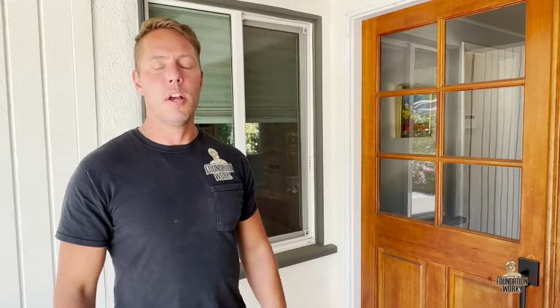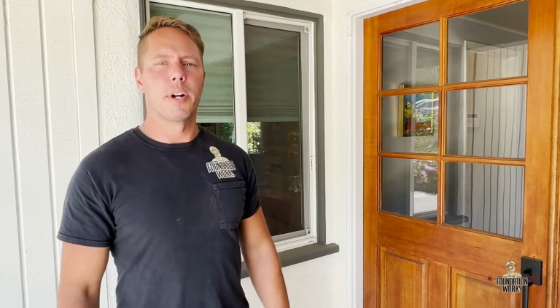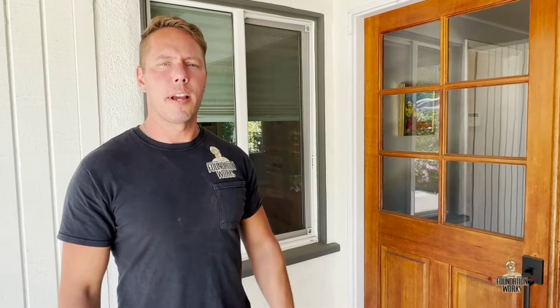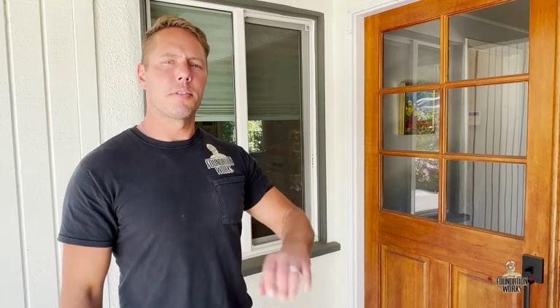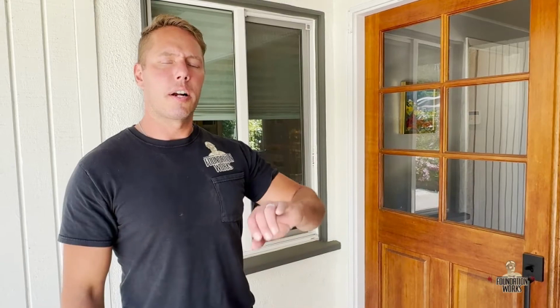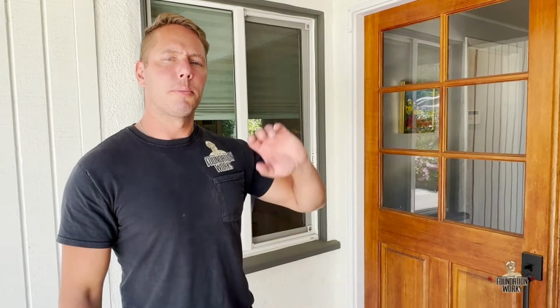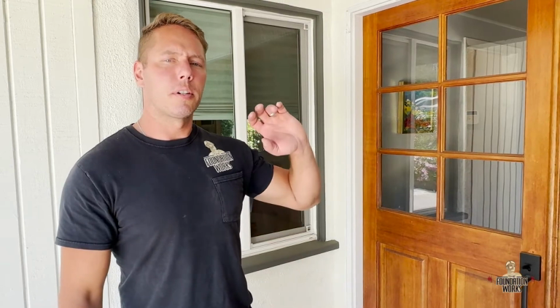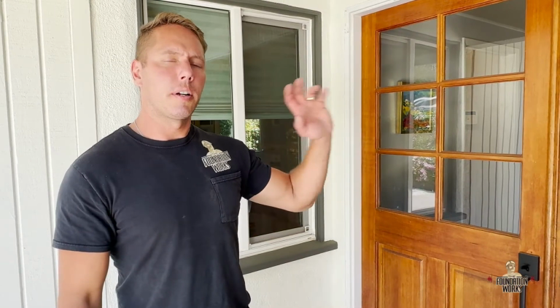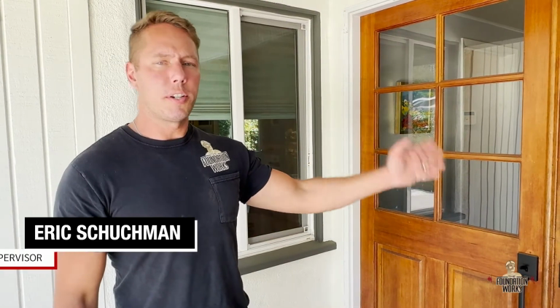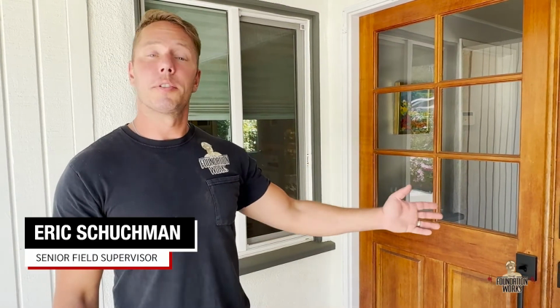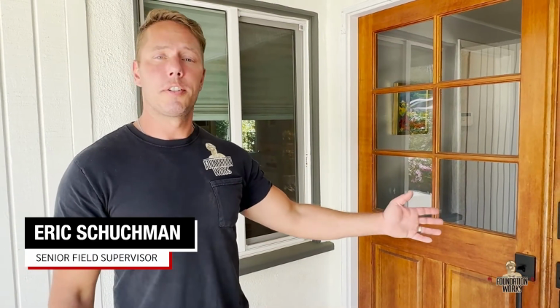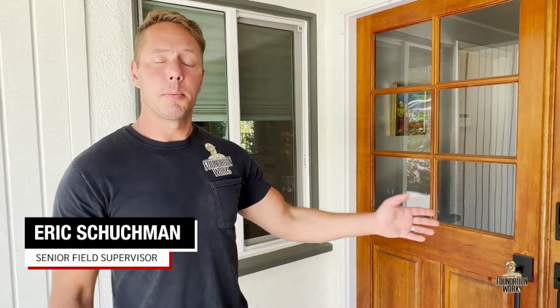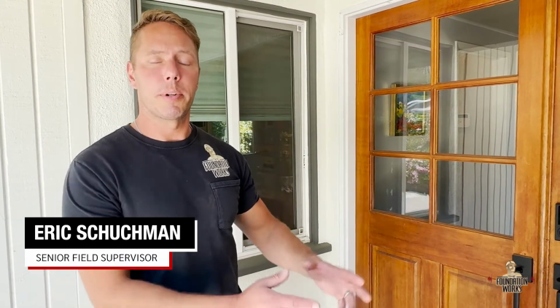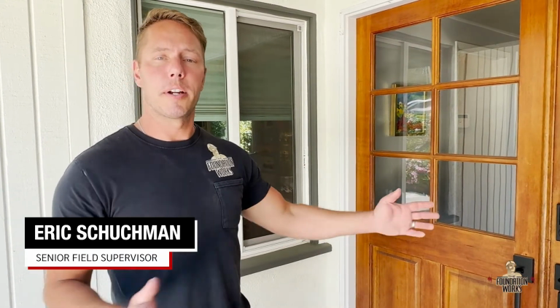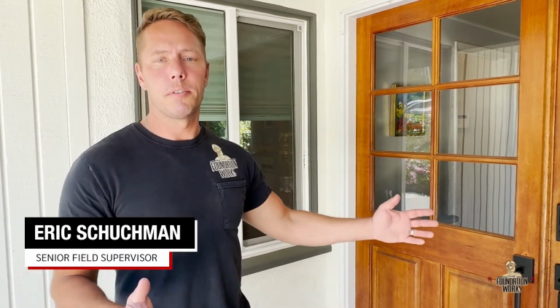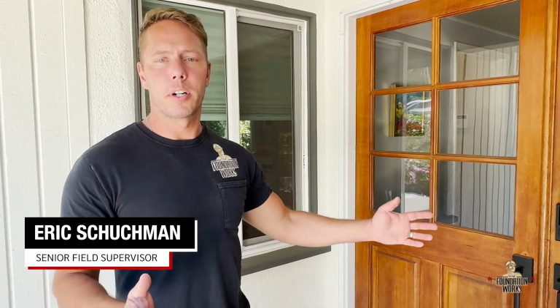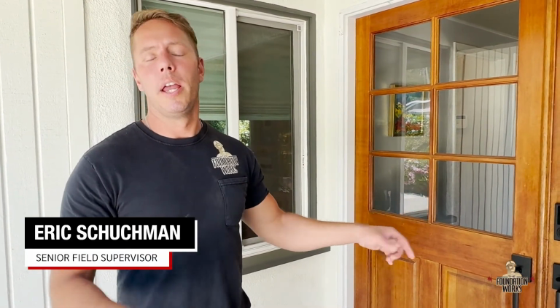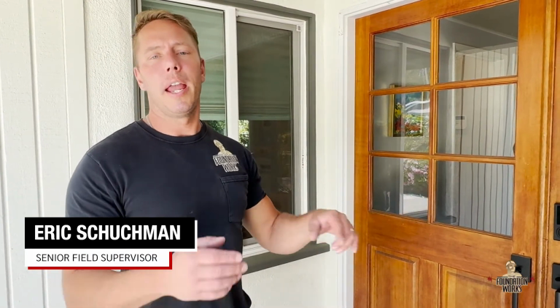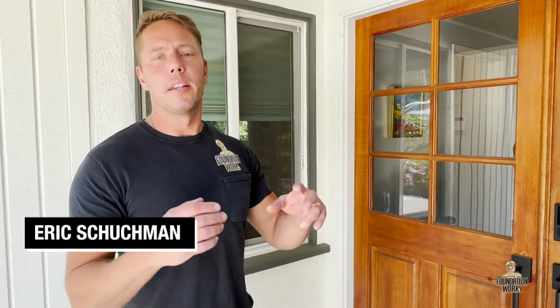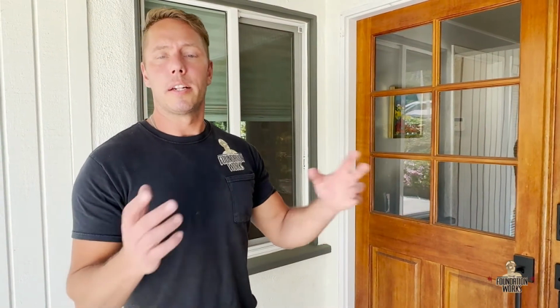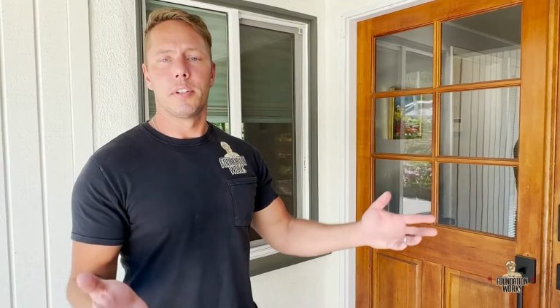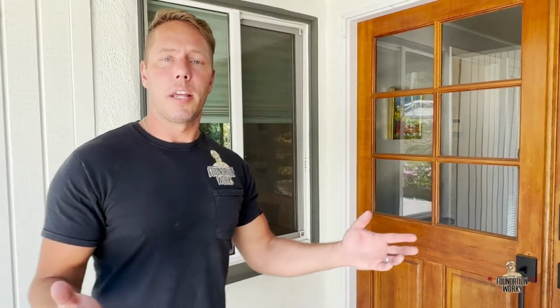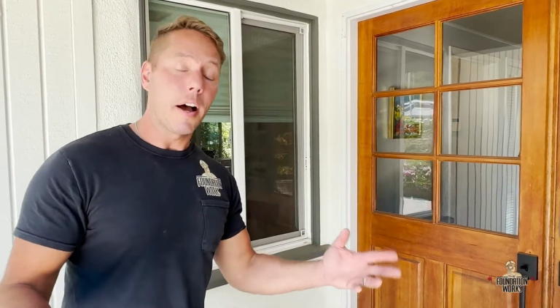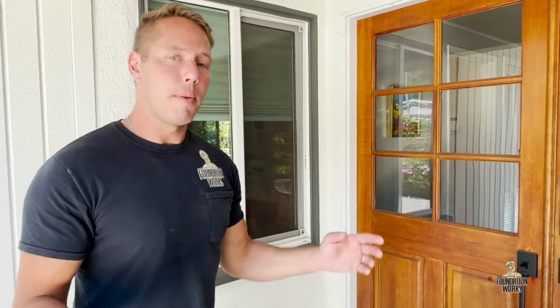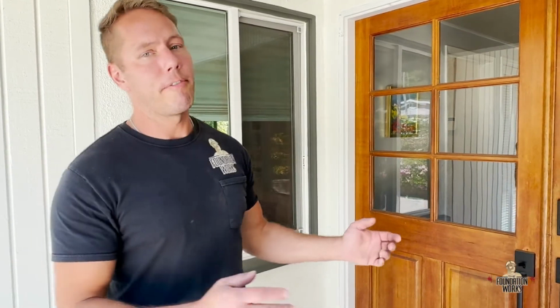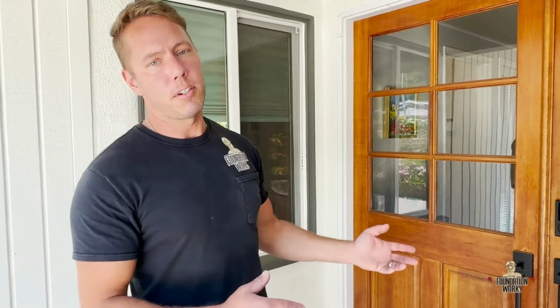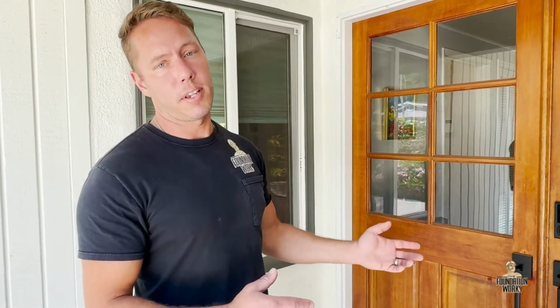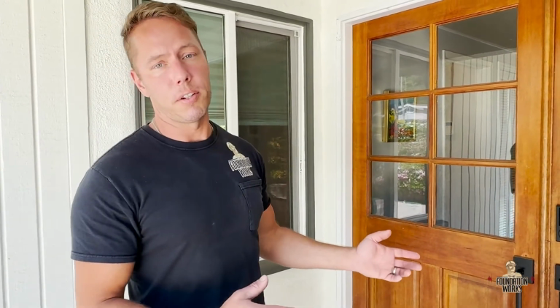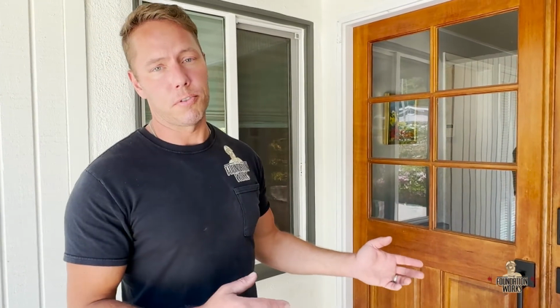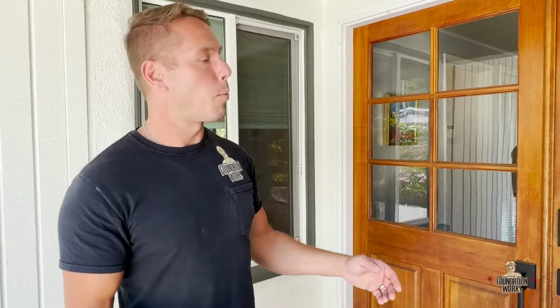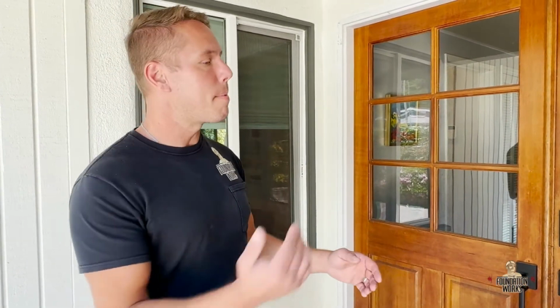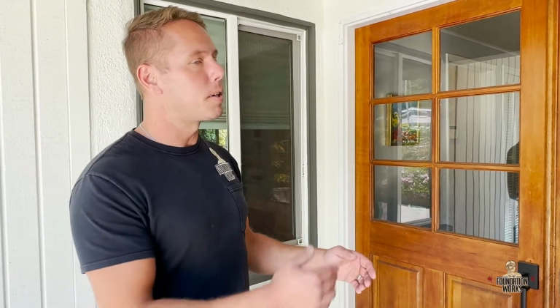We're at this house — our customer reached out to us originally before we came out here to do the work and let us know that they thought they might have foundation settlement issues. We came out here and walked around the perimeter of the house.